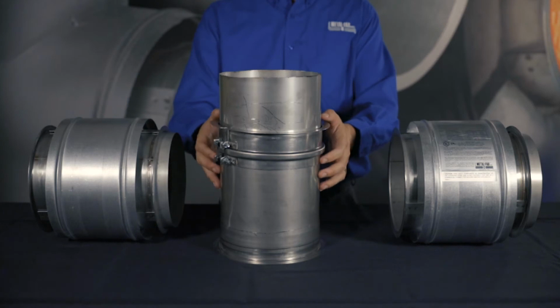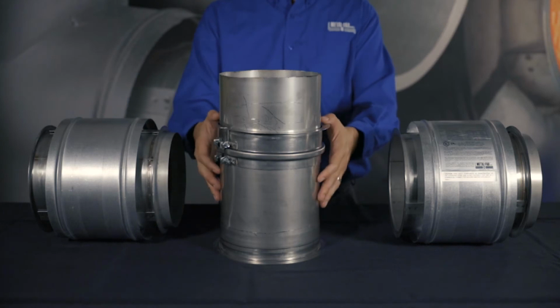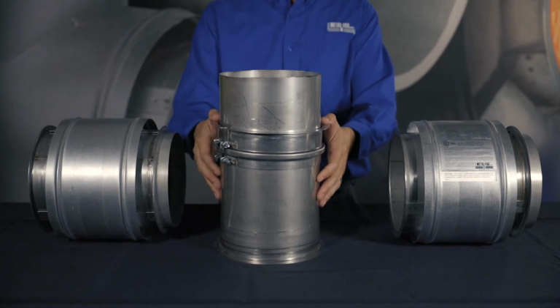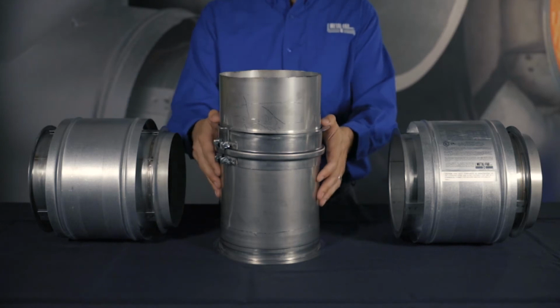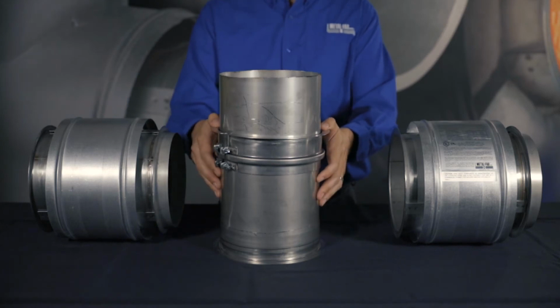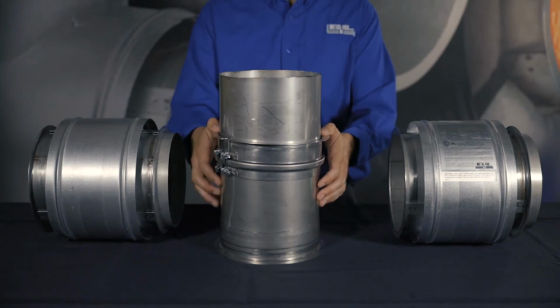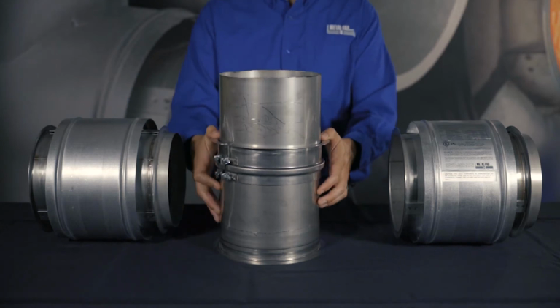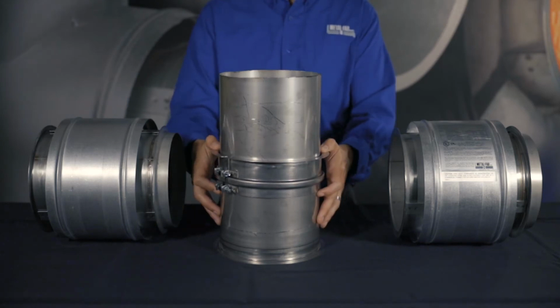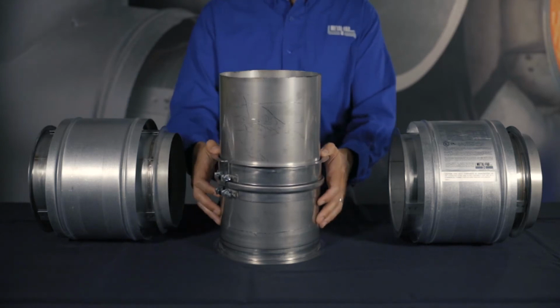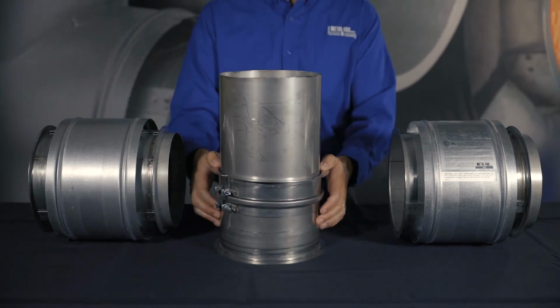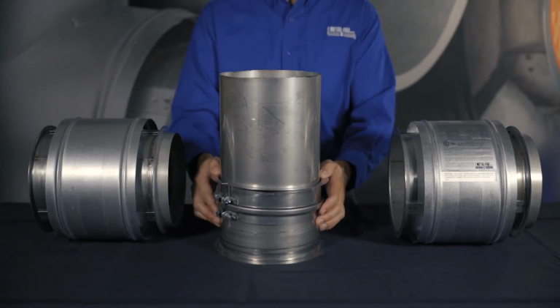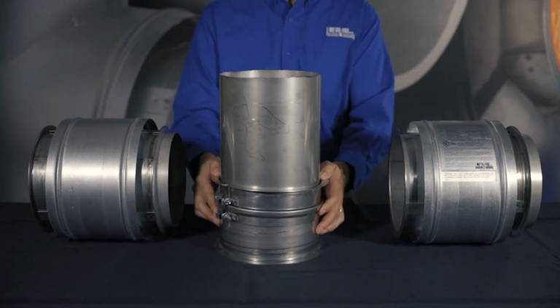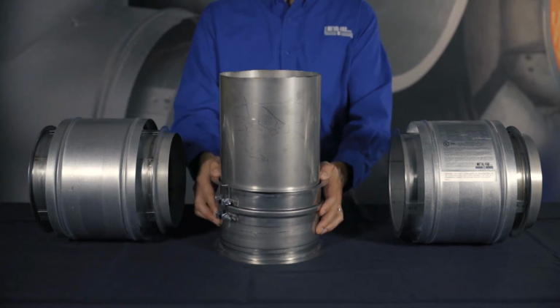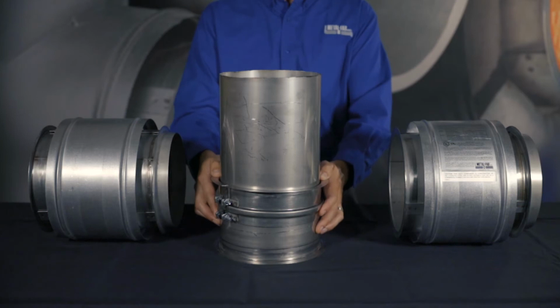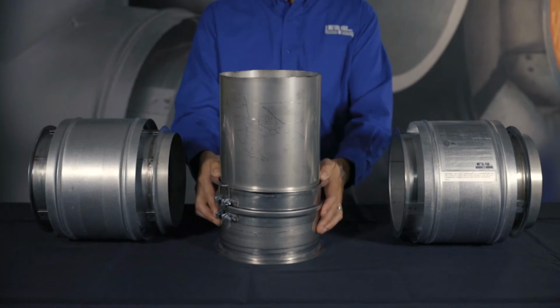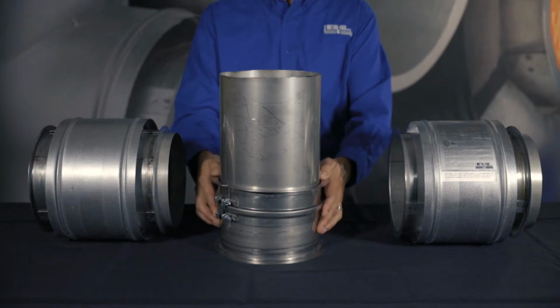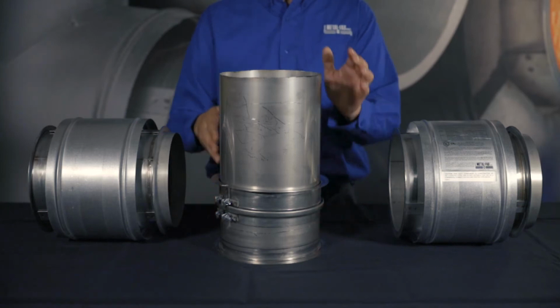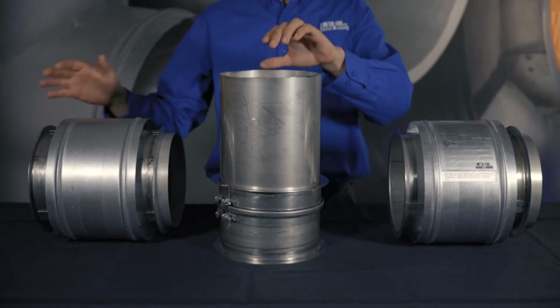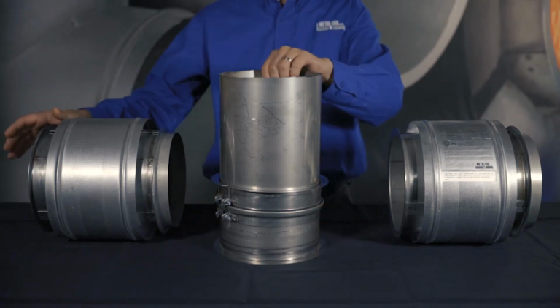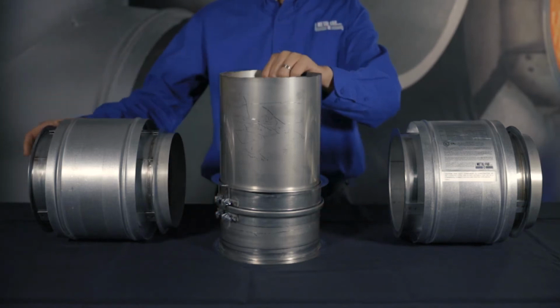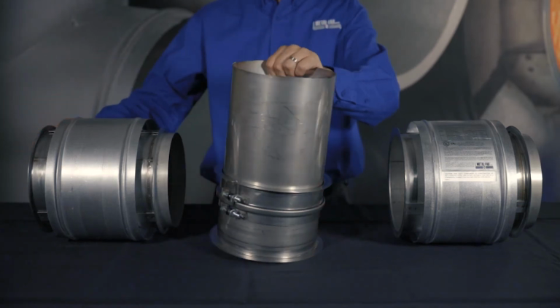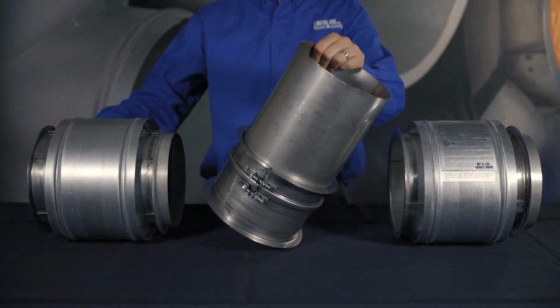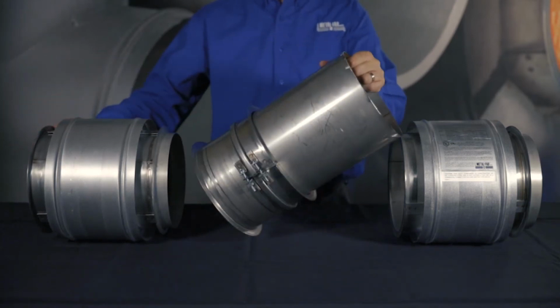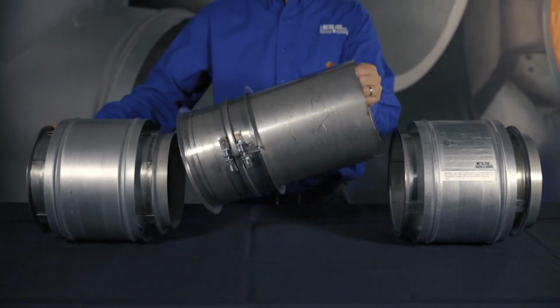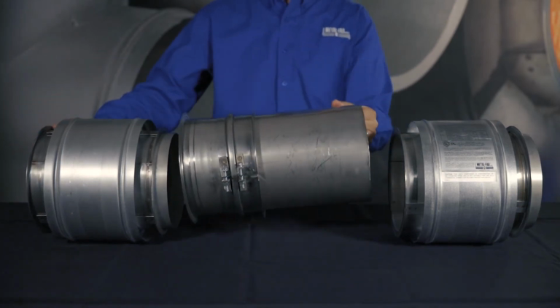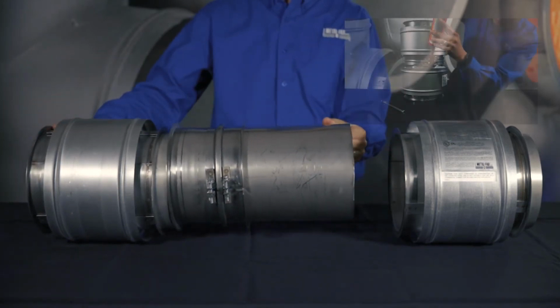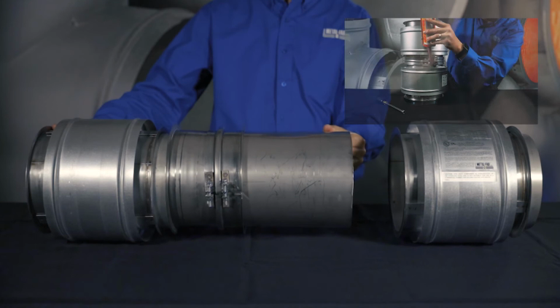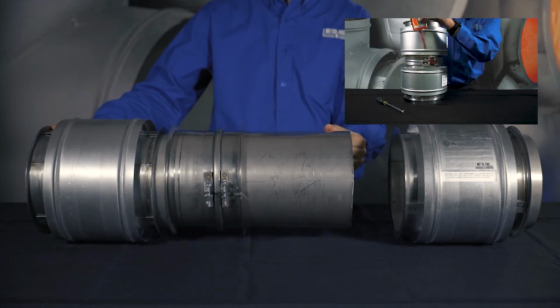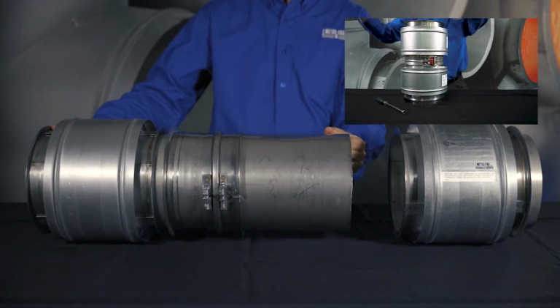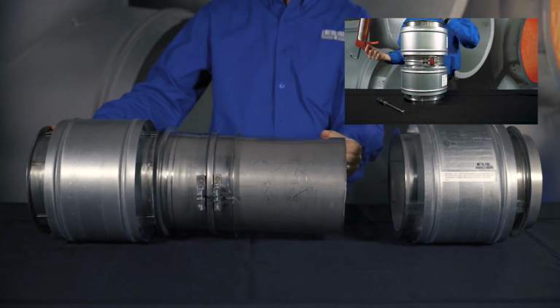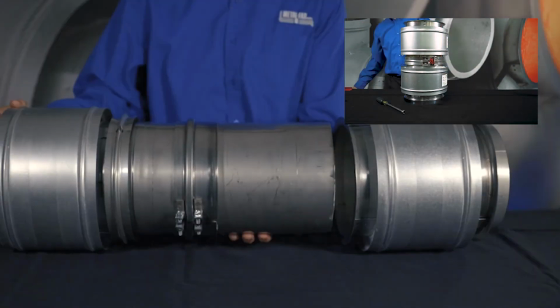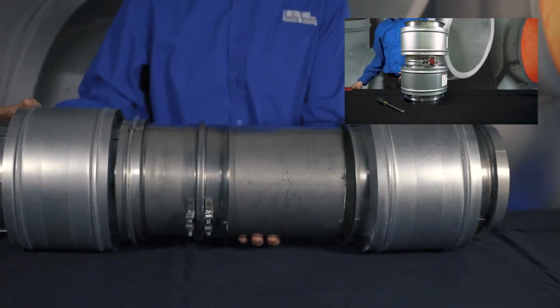Slide the unflanged end of the tube into the upstream piece of pipe and complete the joint. Pull the flanged end of the tube to the downstream piece of pipe and install the joint as outlined in MetalFab's YouTube Joint Assembly video.